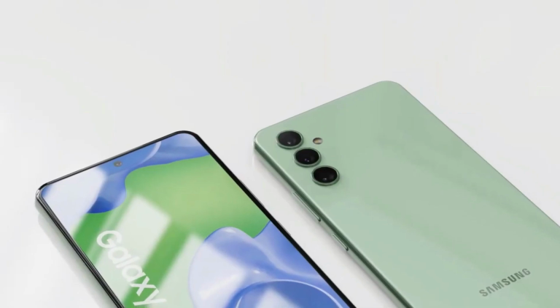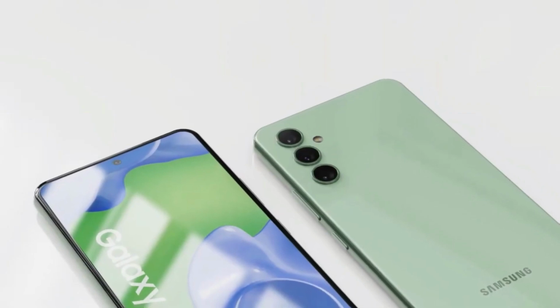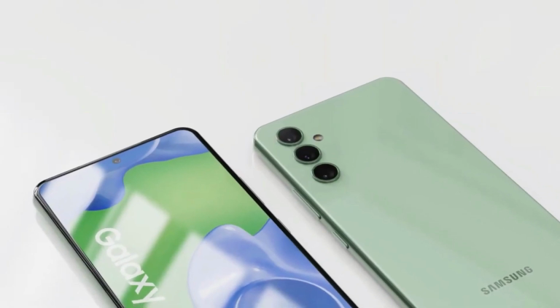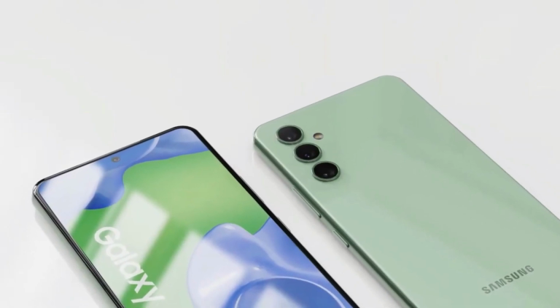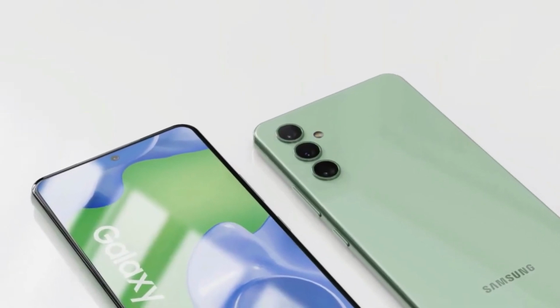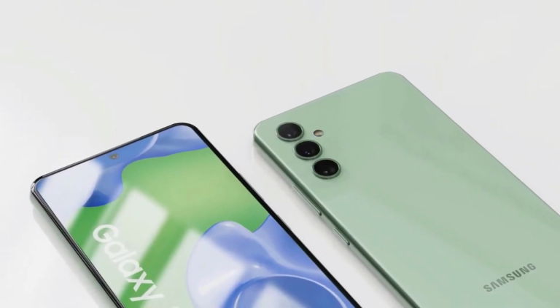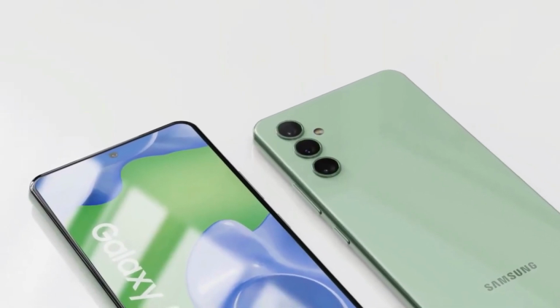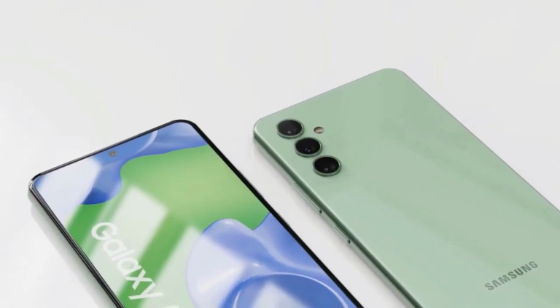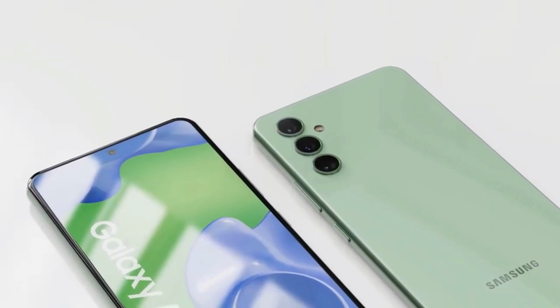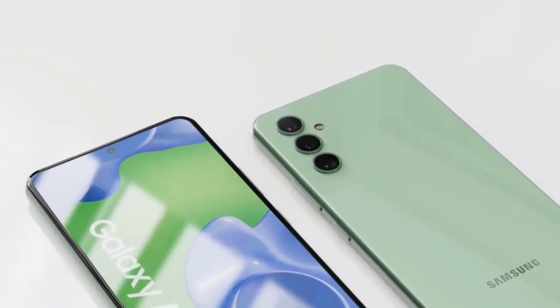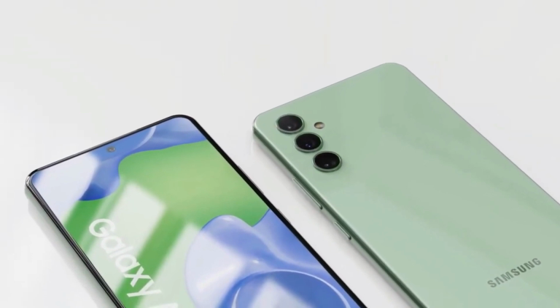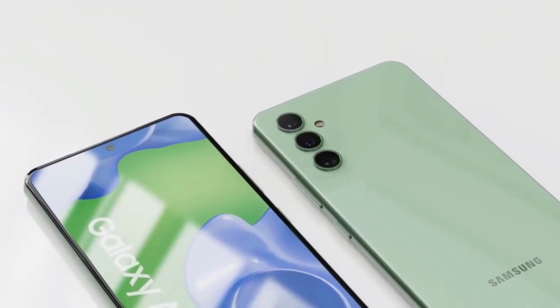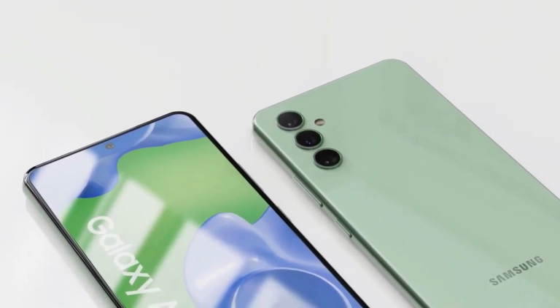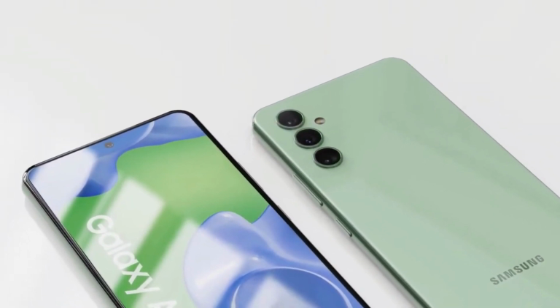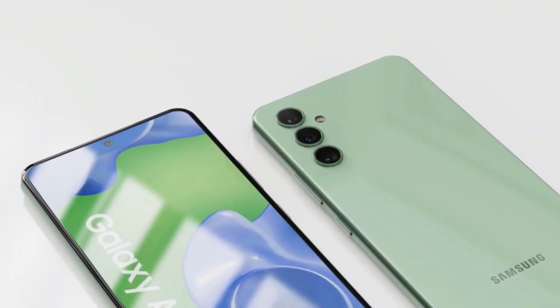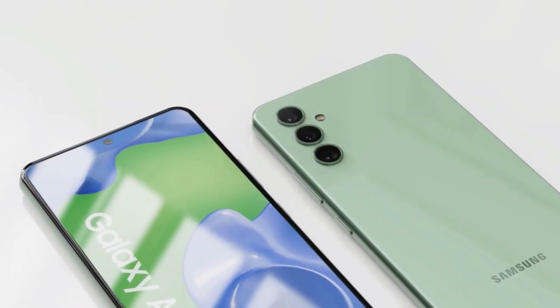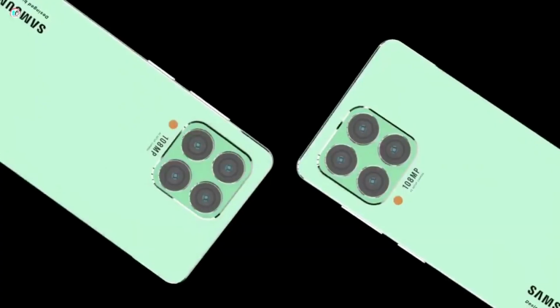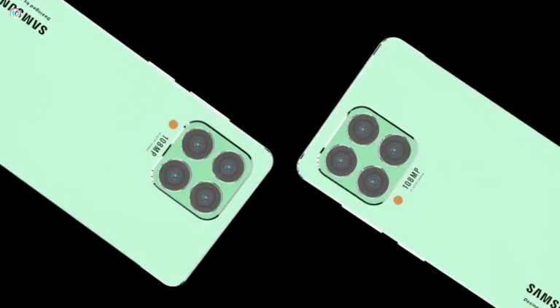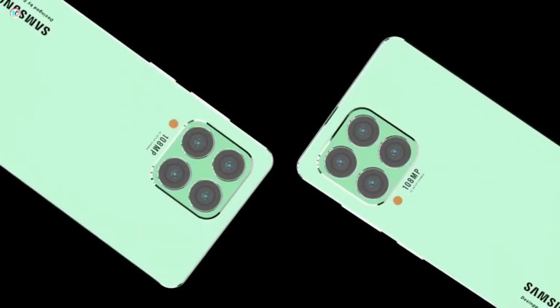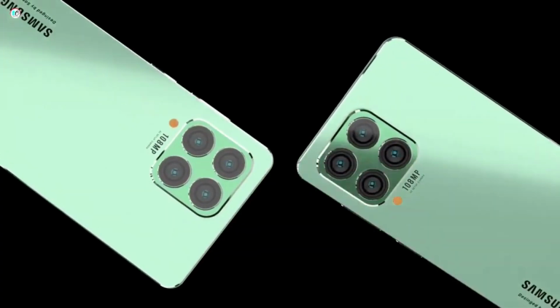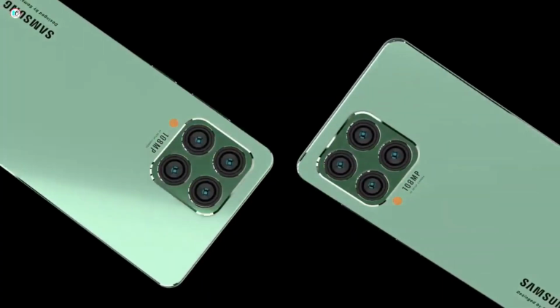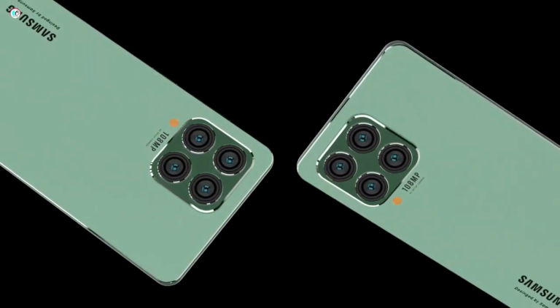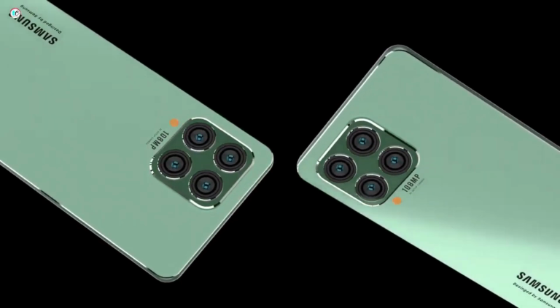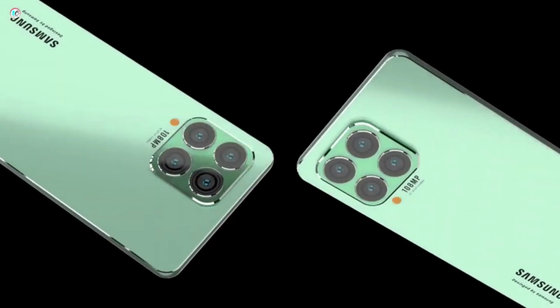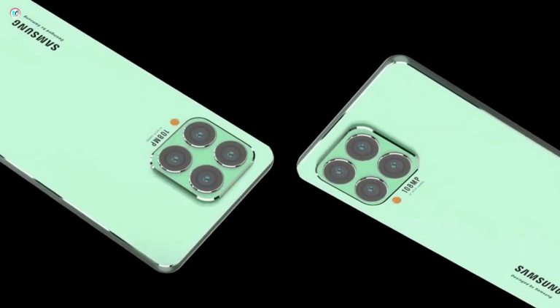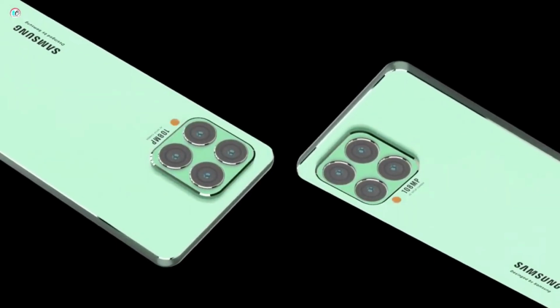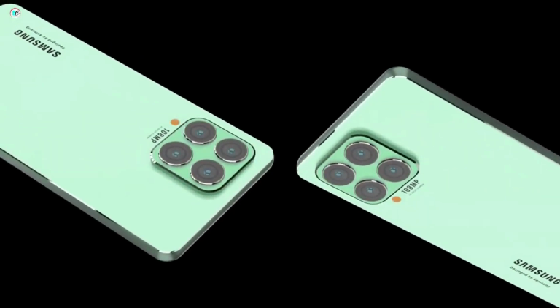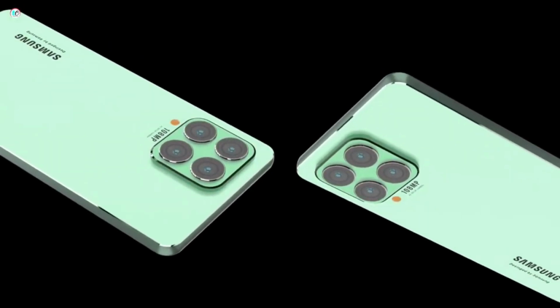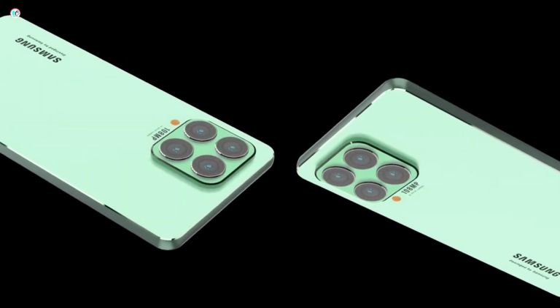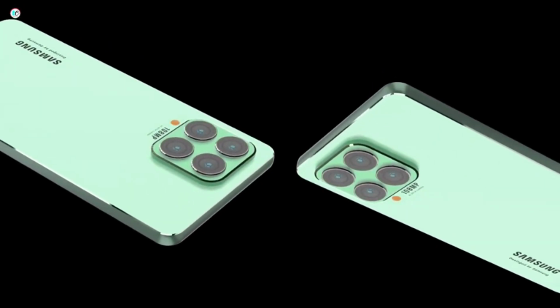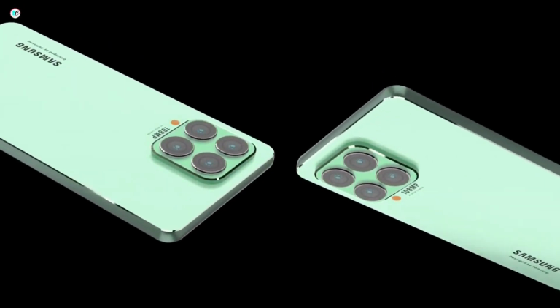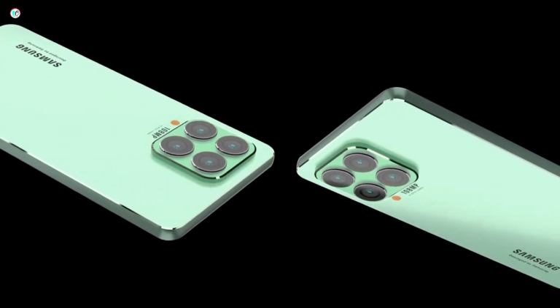In Q1 2023, the smartphone is anticipated to launch alongside the Galaxy A14, Galaxy A24, and Galaxy A34. The Galaxy A74 won't be released by Samsung this year.